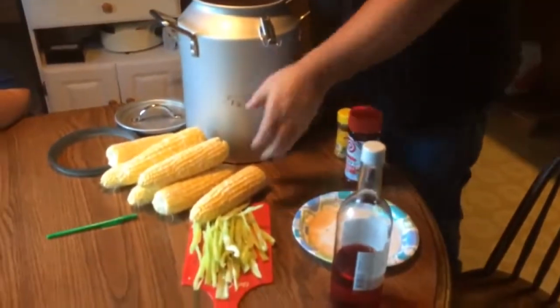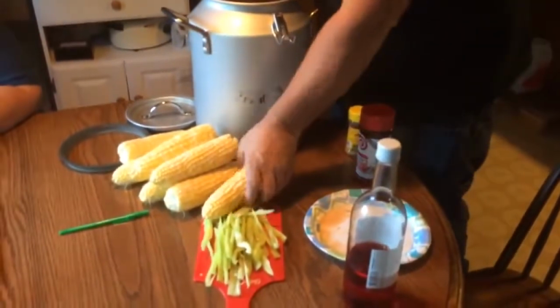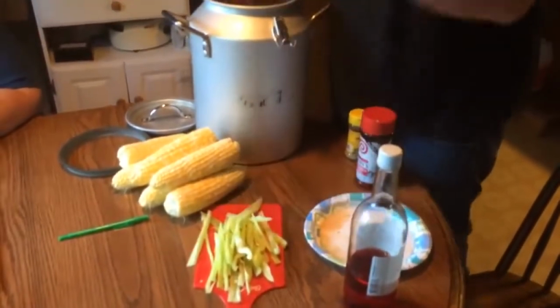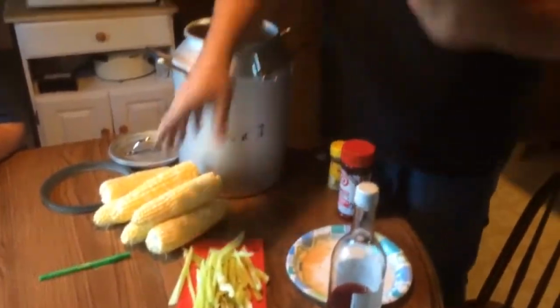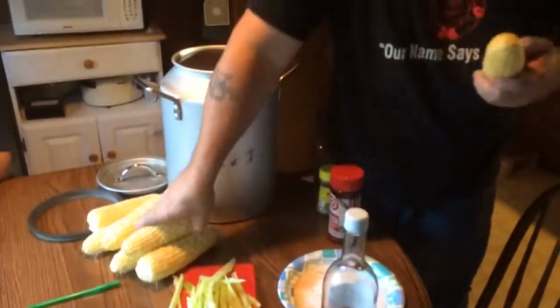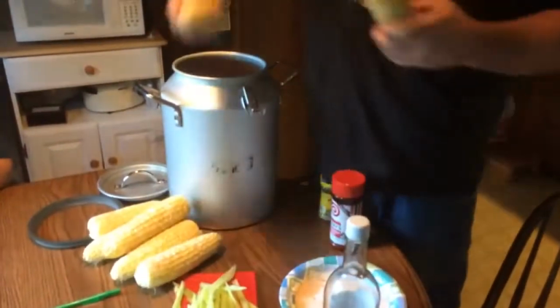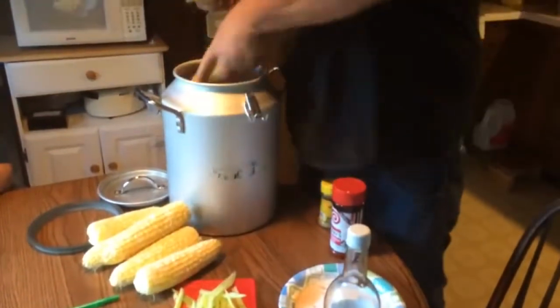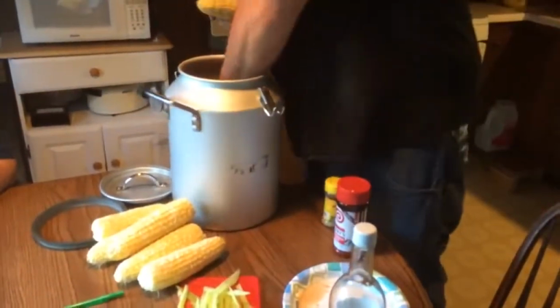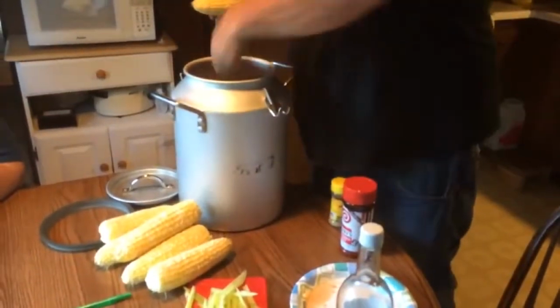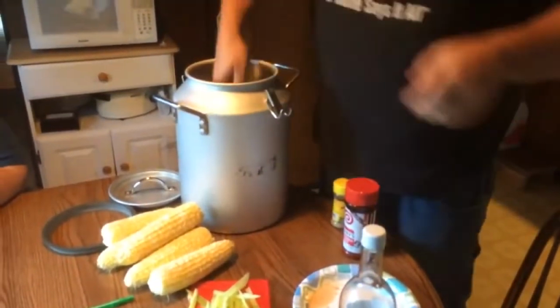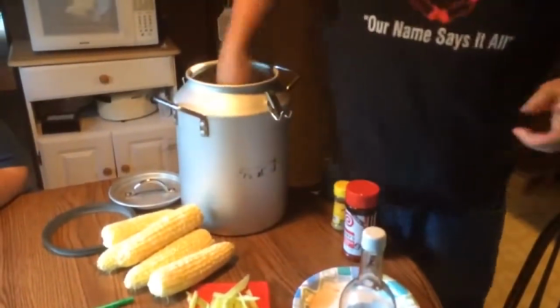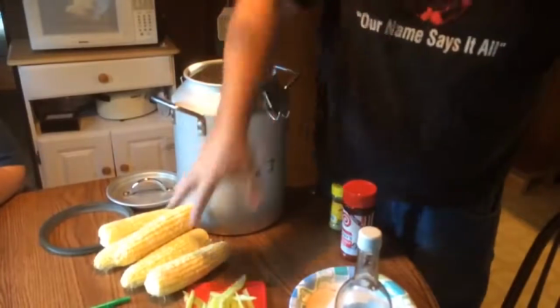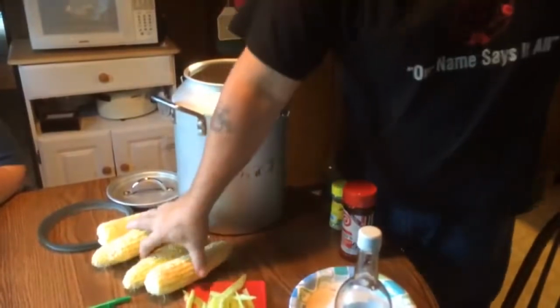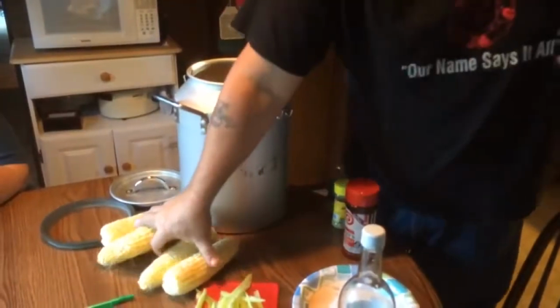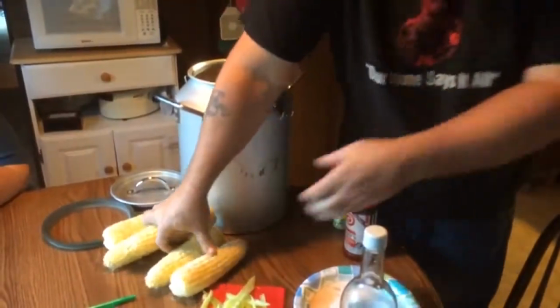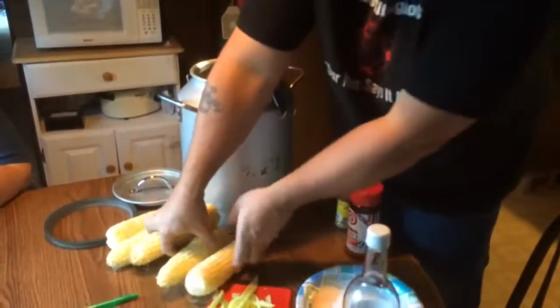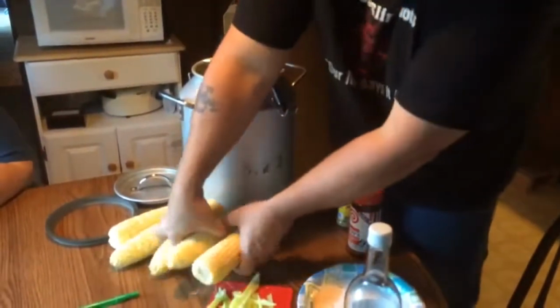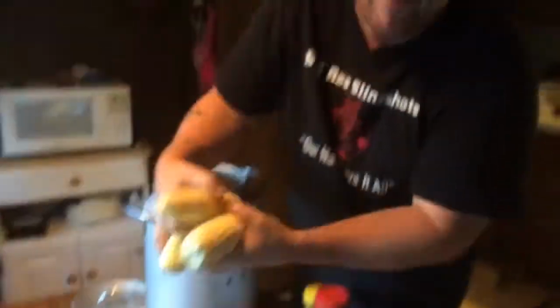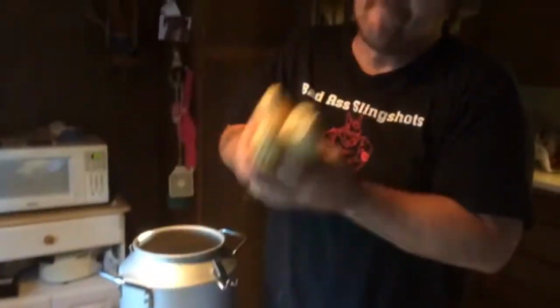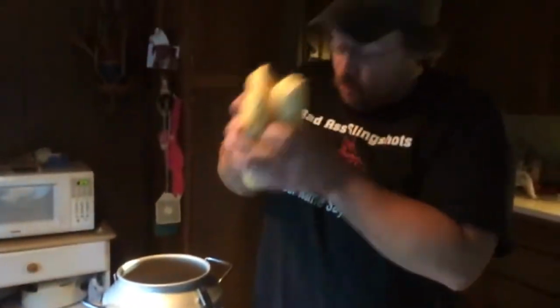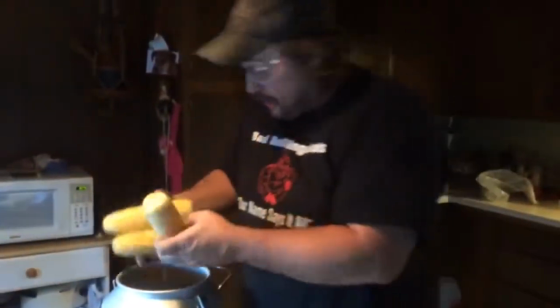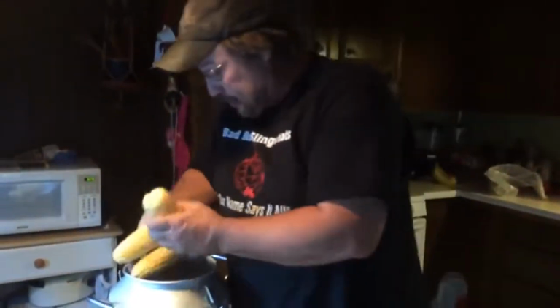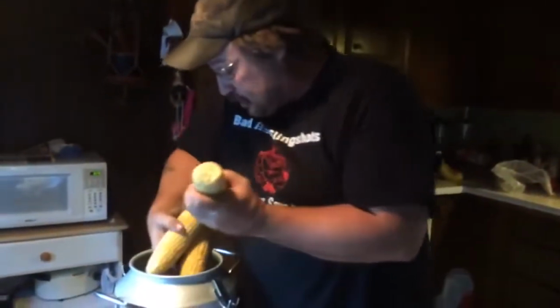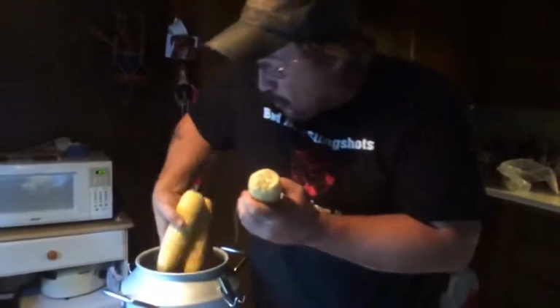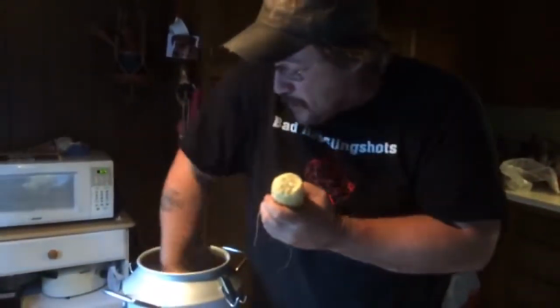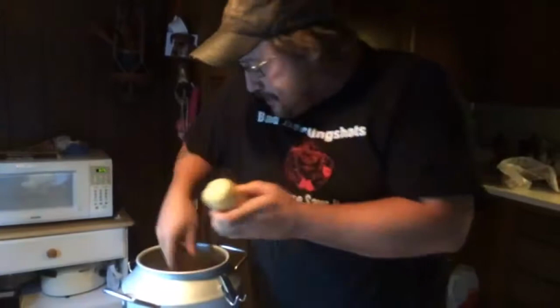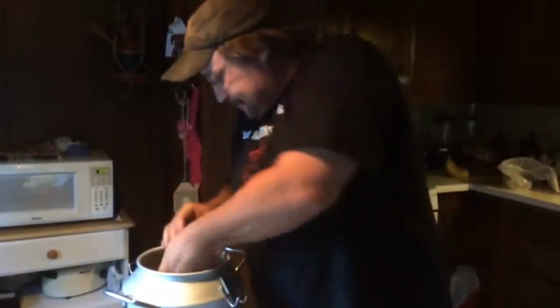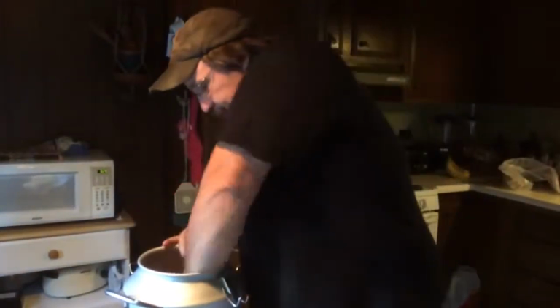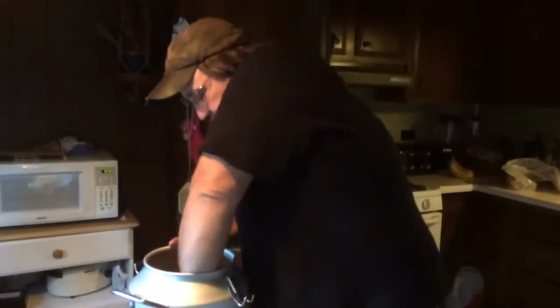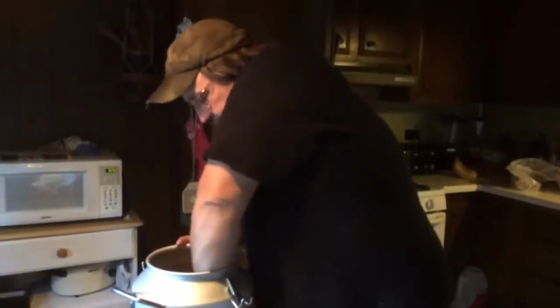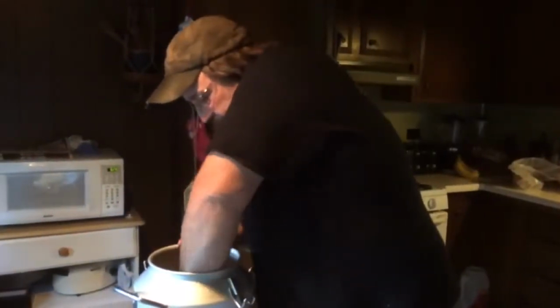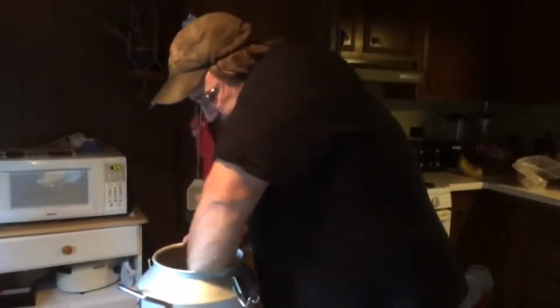Then we'll do our corn as always. Just in case — just like the hot dogs things go bad — the corn is still always superb. So we'll get them in there.